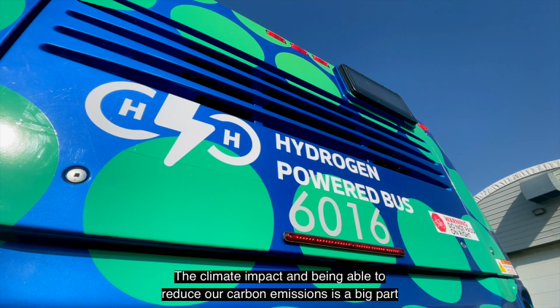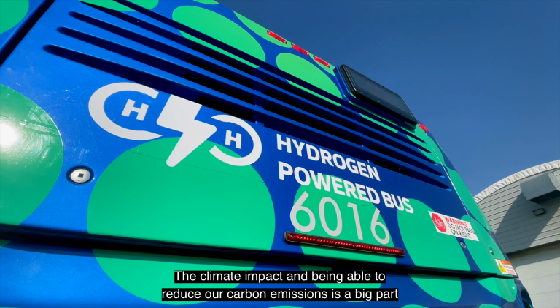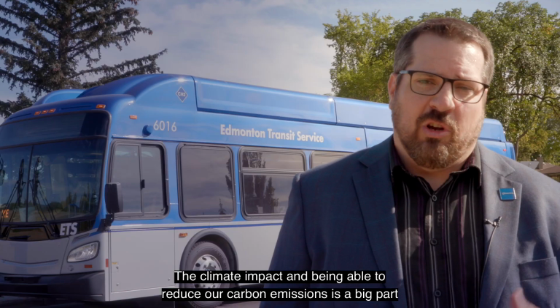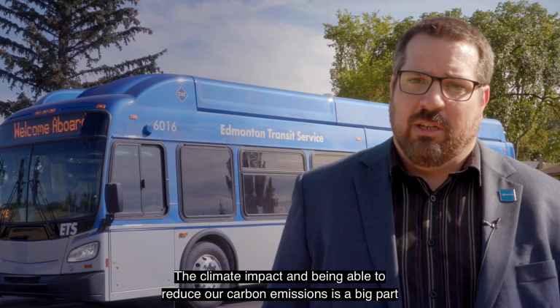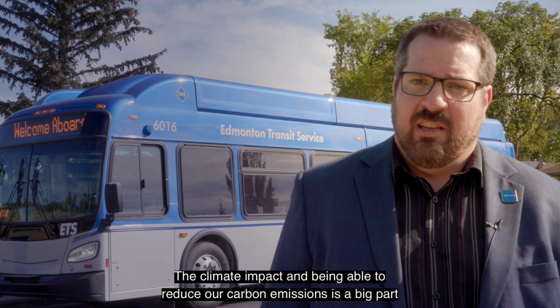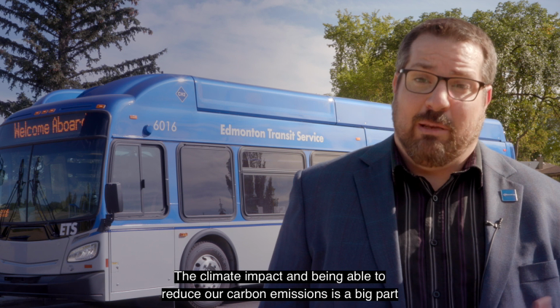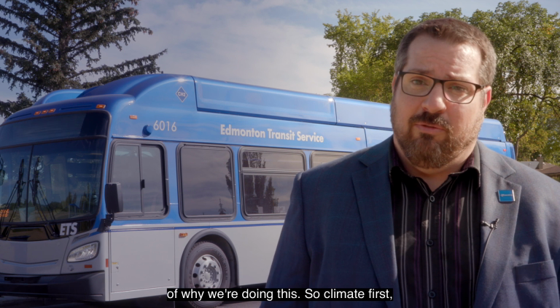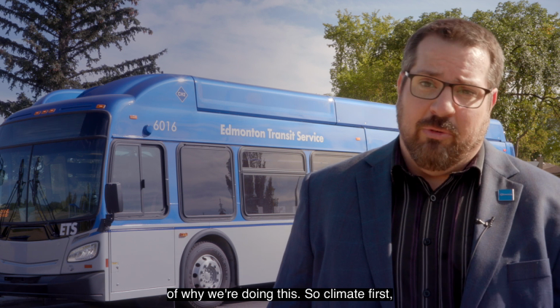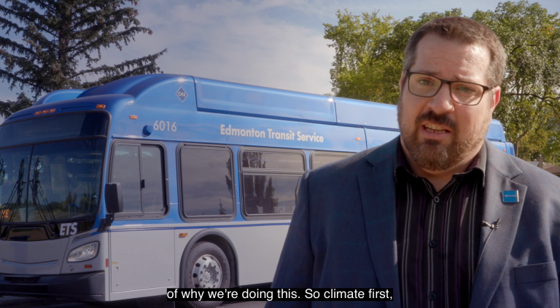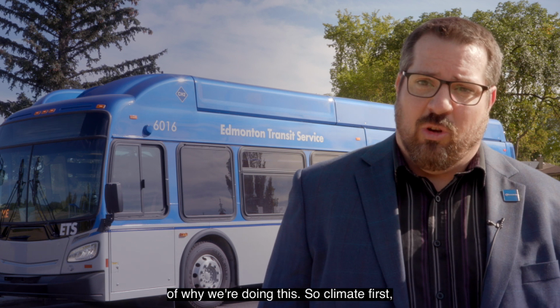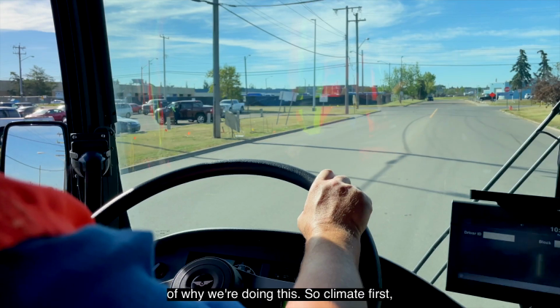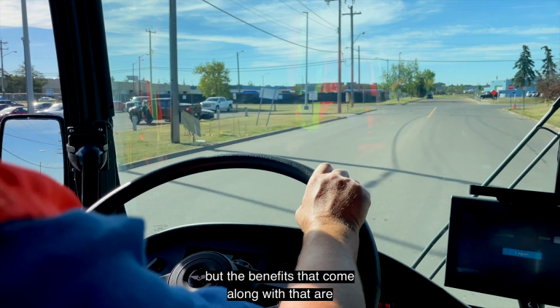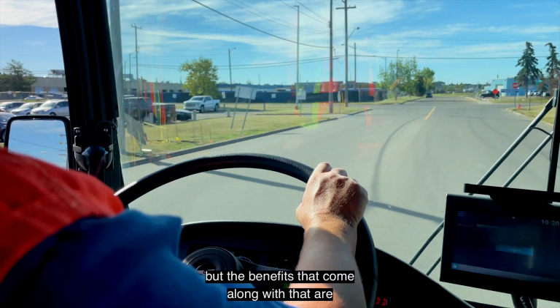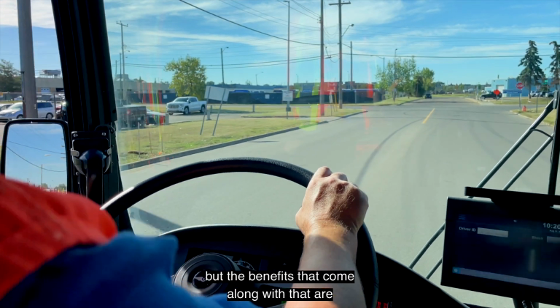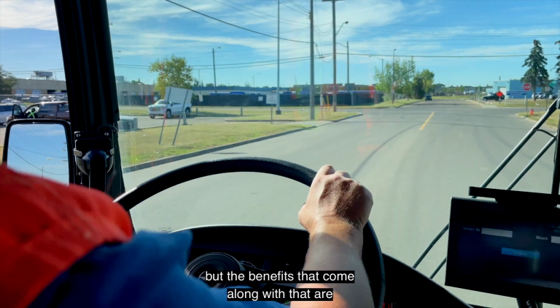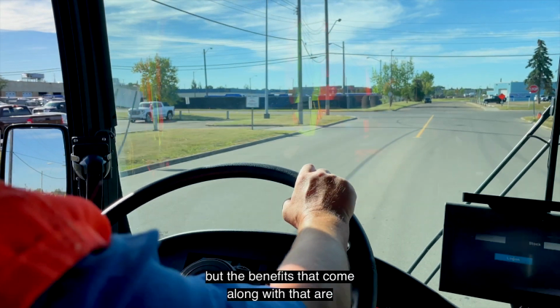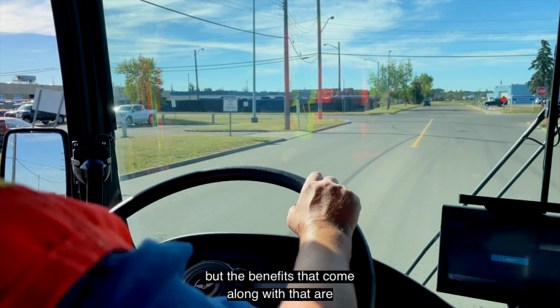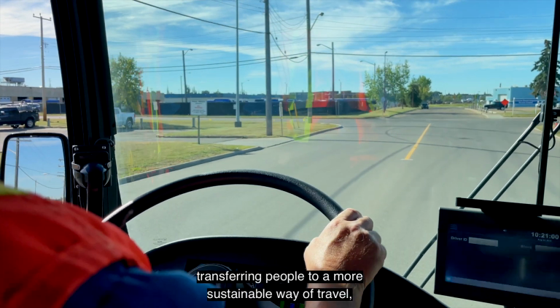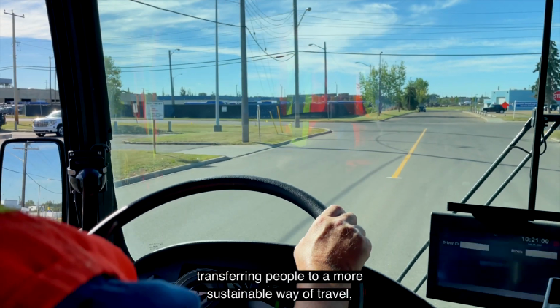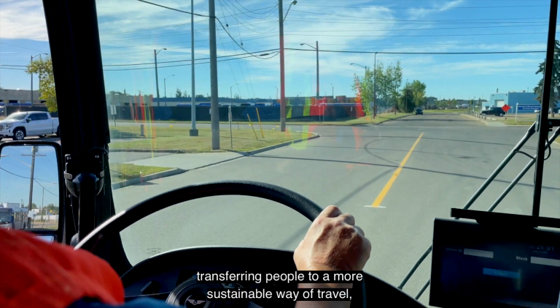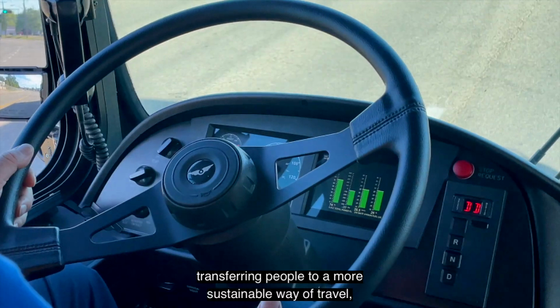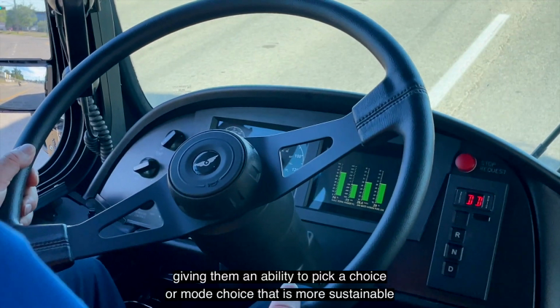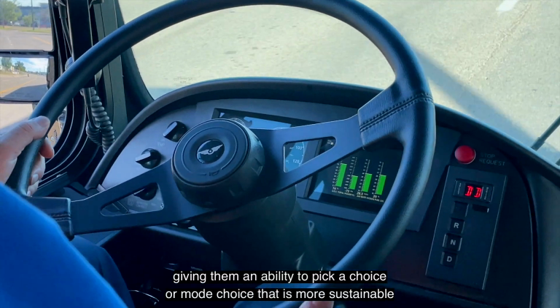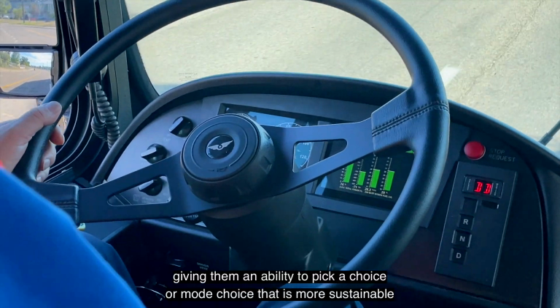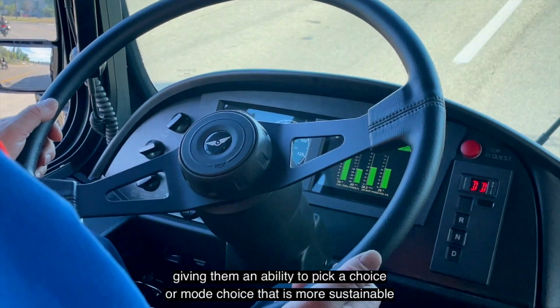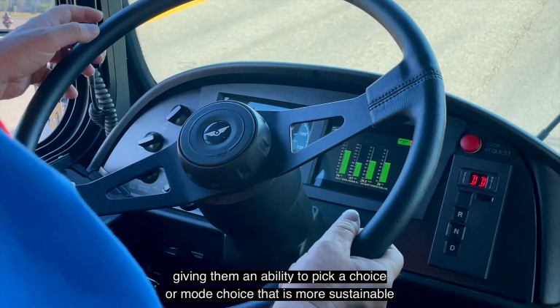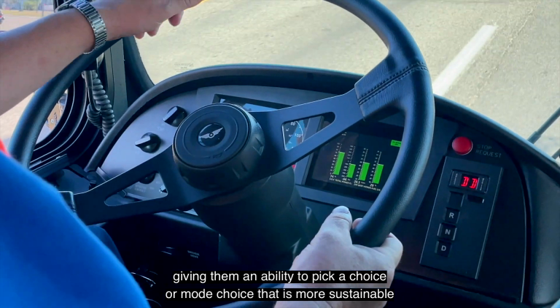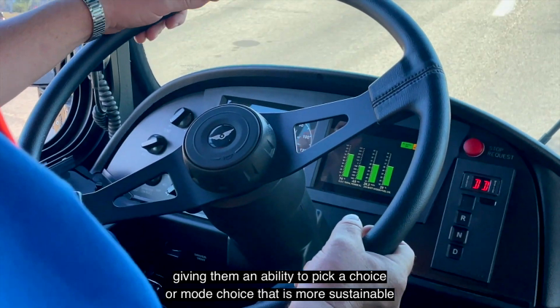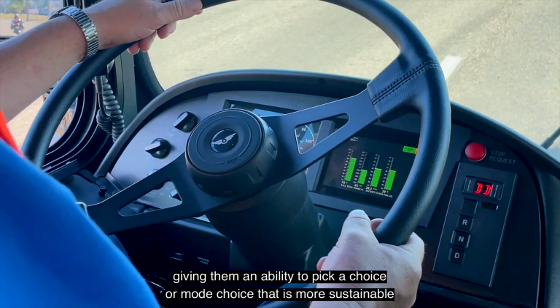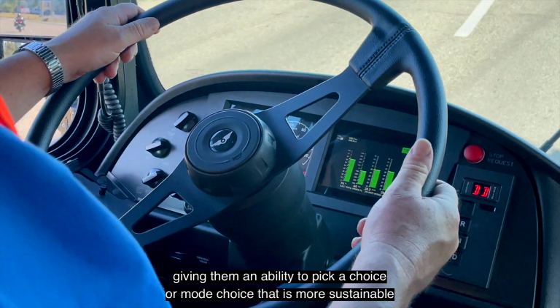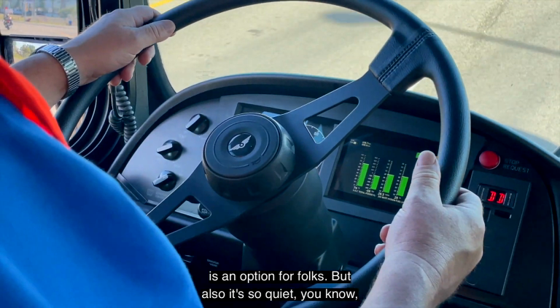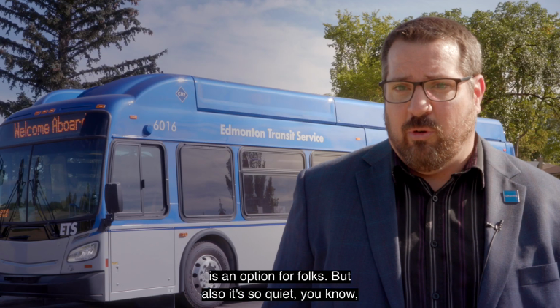The climate impact and being able to reduce our carbon emissions is a big part of why we're doing this. So climate first, but the benefits that come along with that are transferring people to a more sustainable way of travel, giving them an ability to choose a mode of travel that is more sustainable.